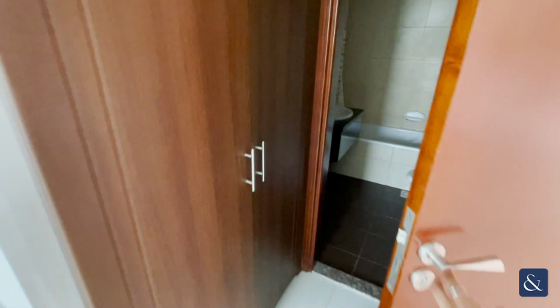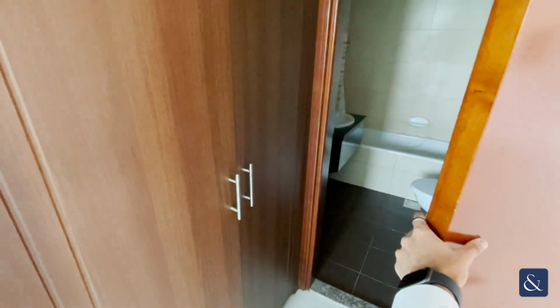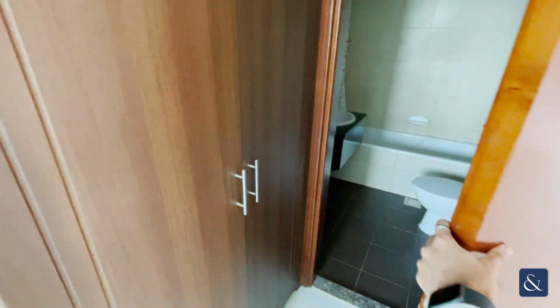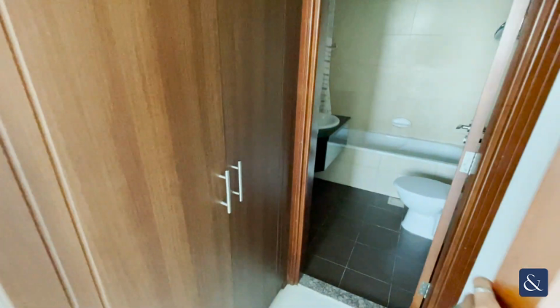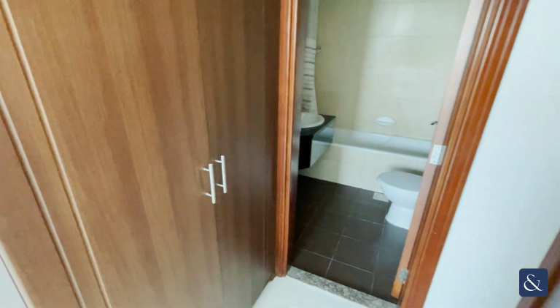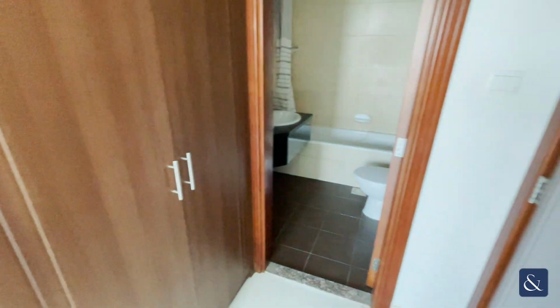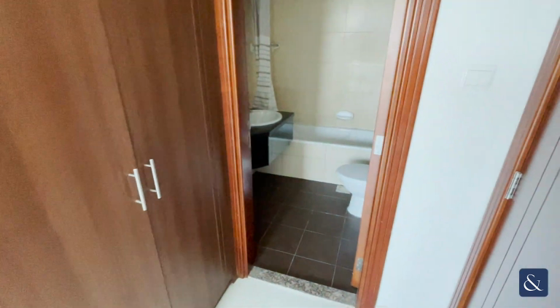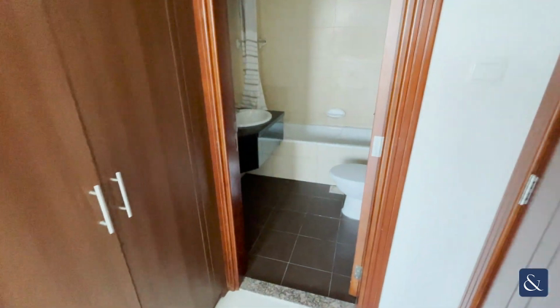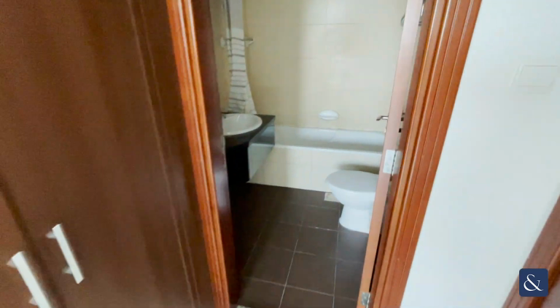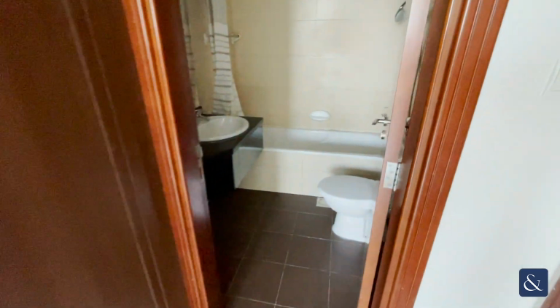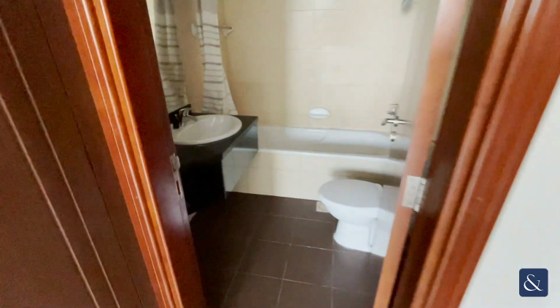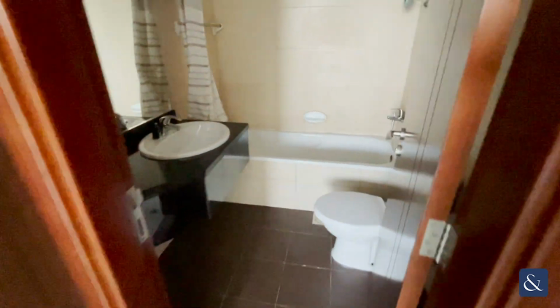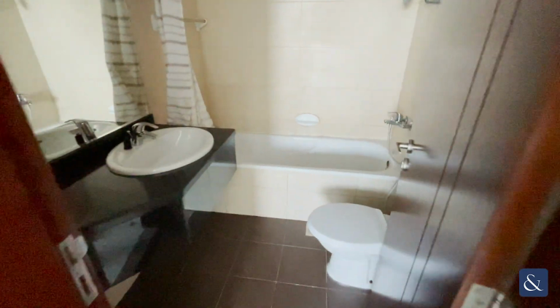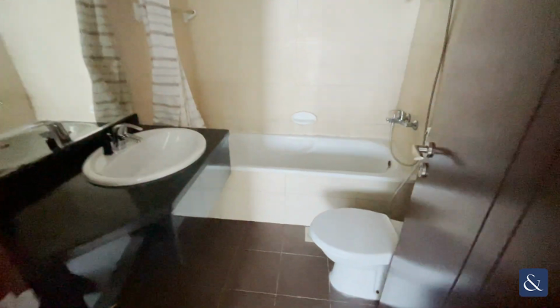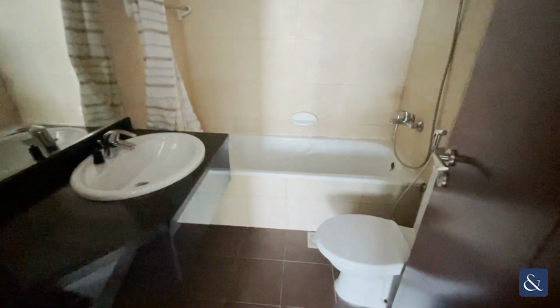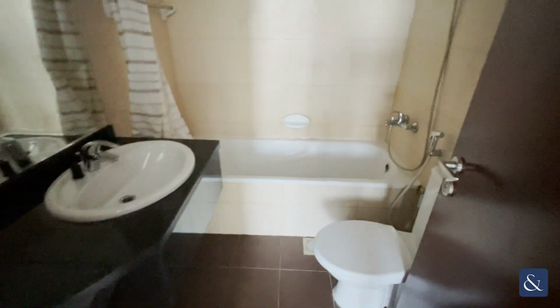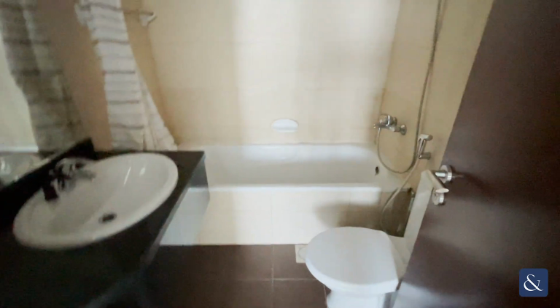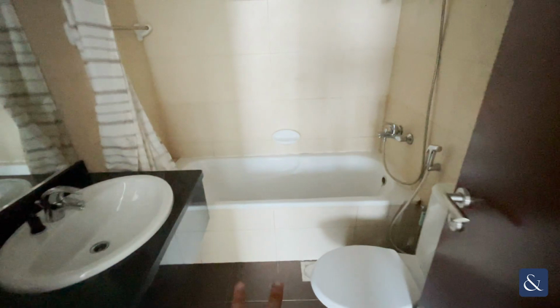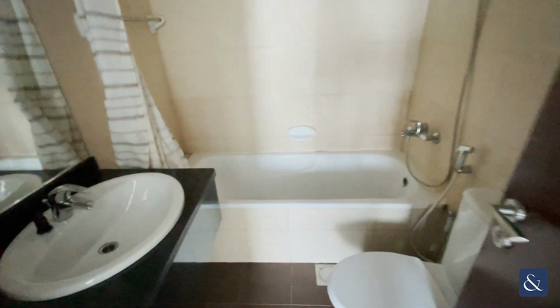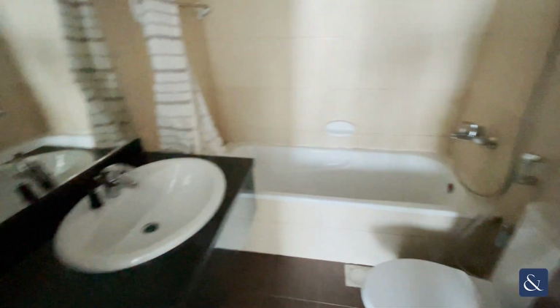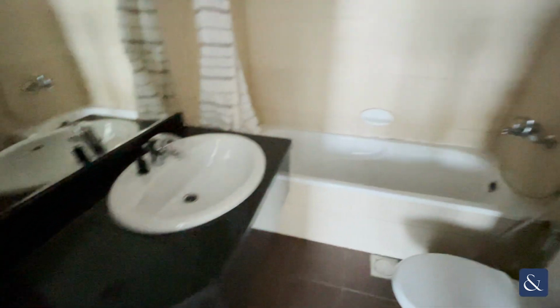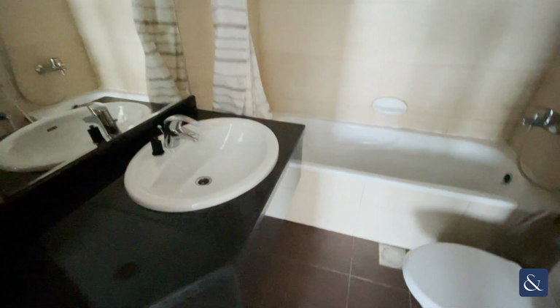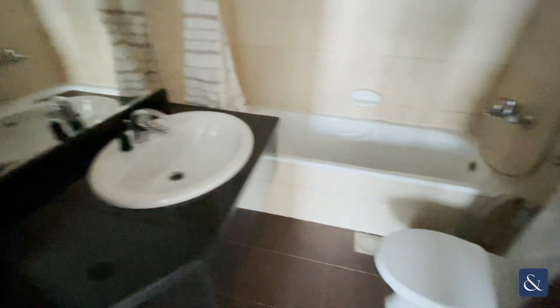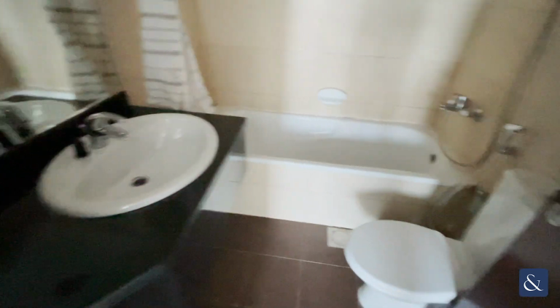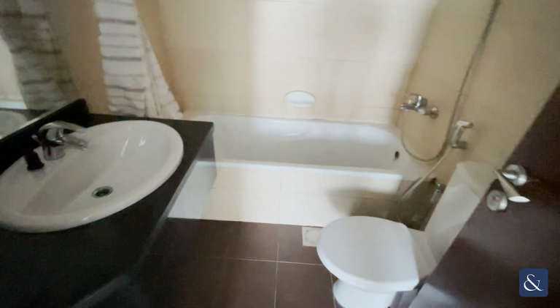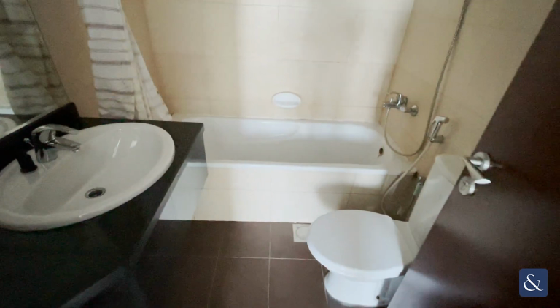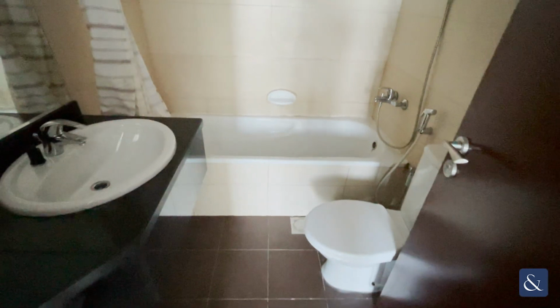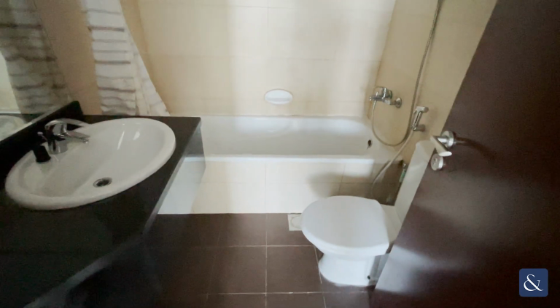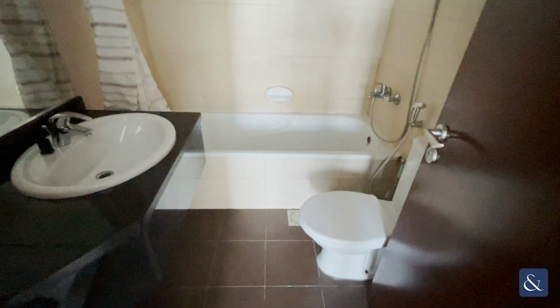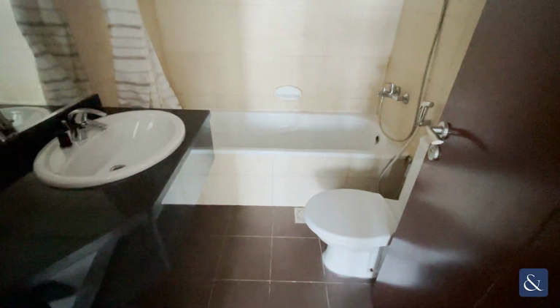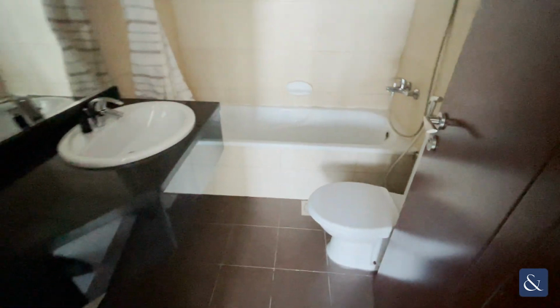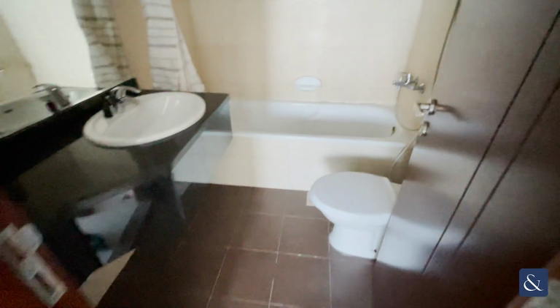You have your own en-suite bathroom as well, which does come with a bathtub. Once again, really well maintained.